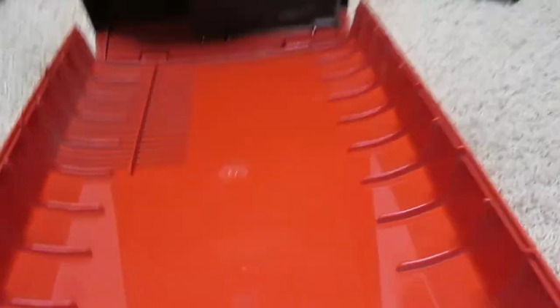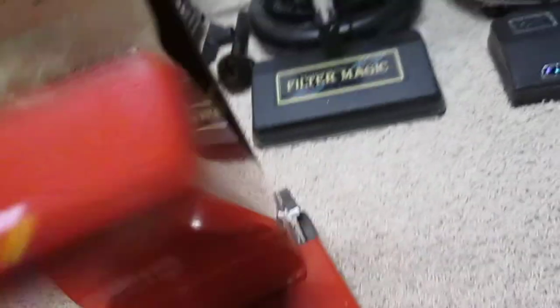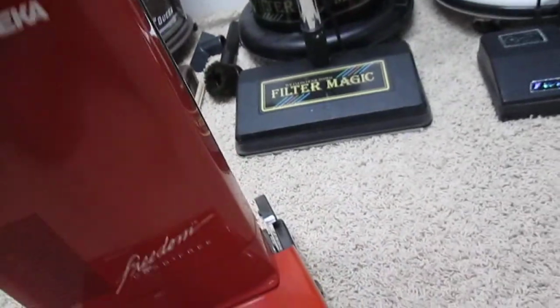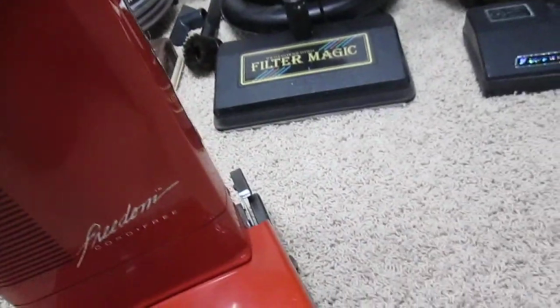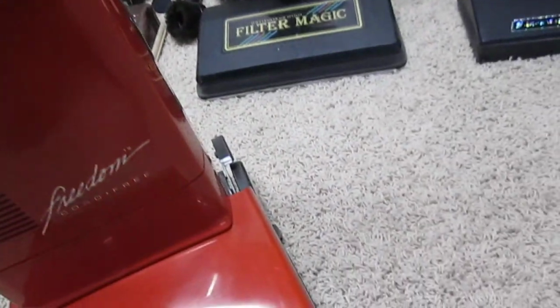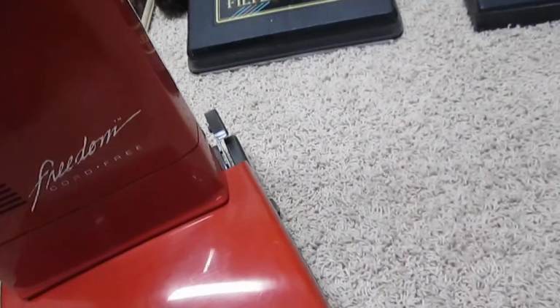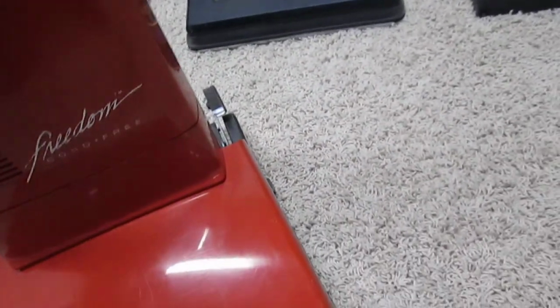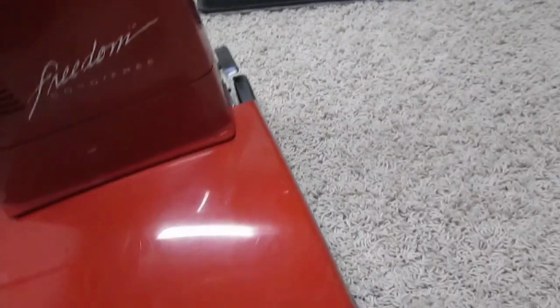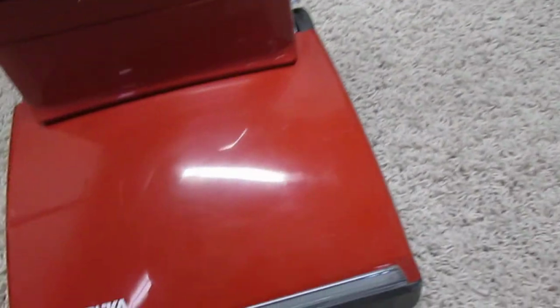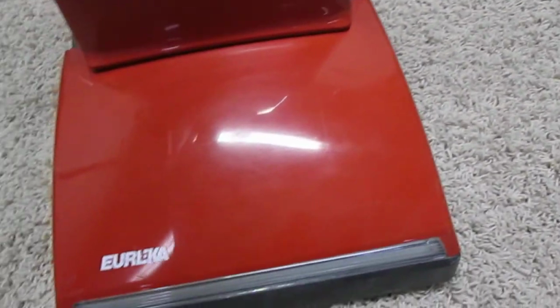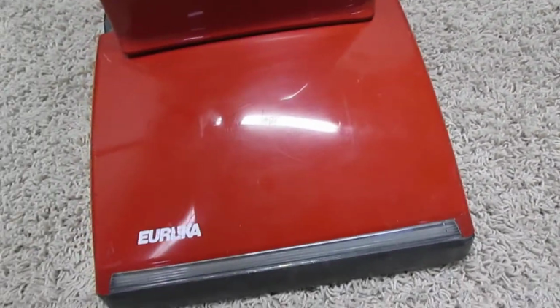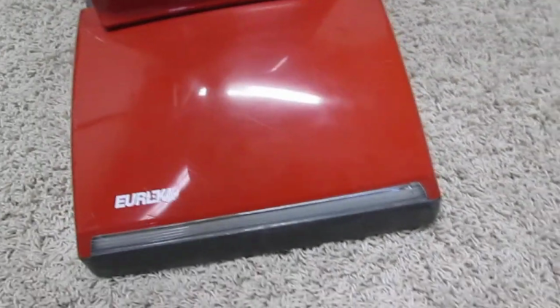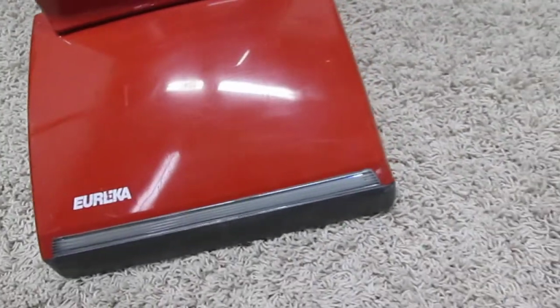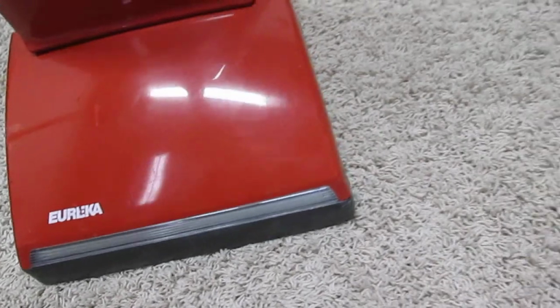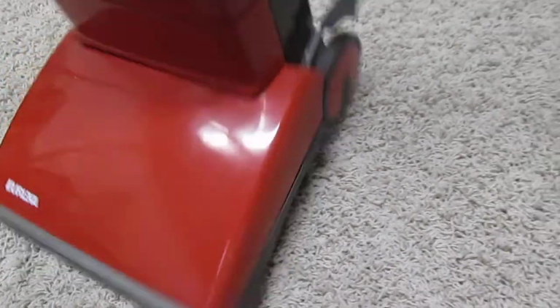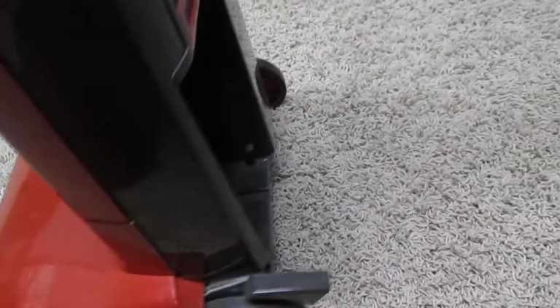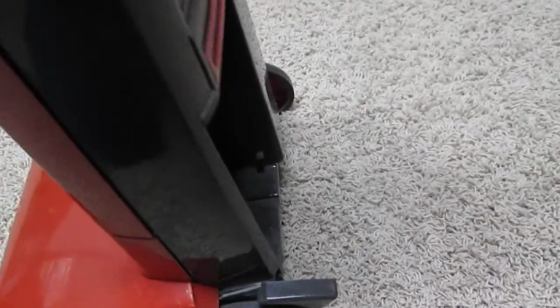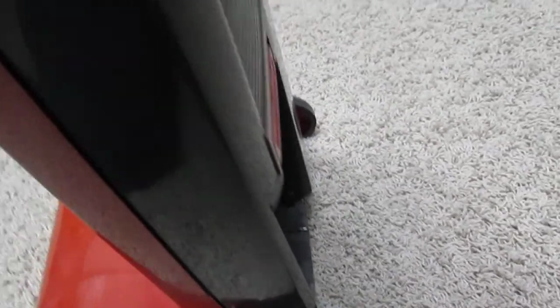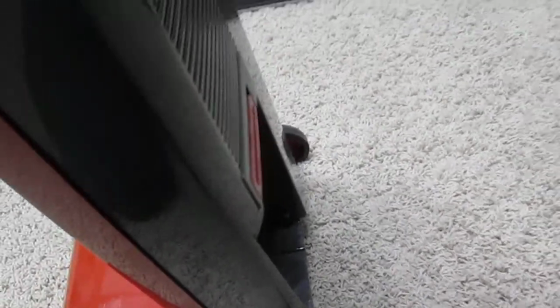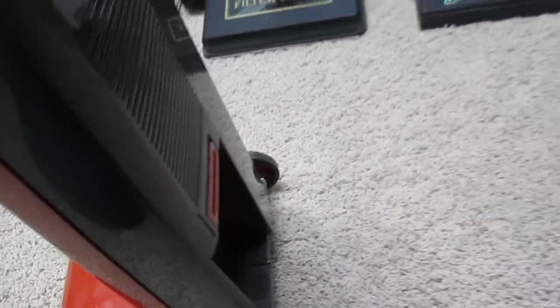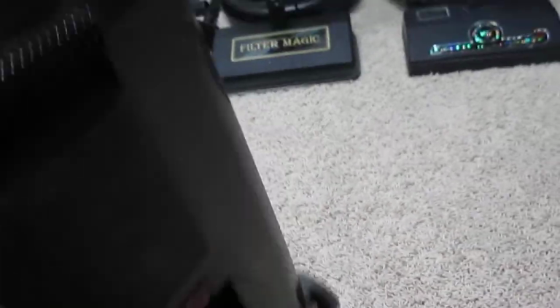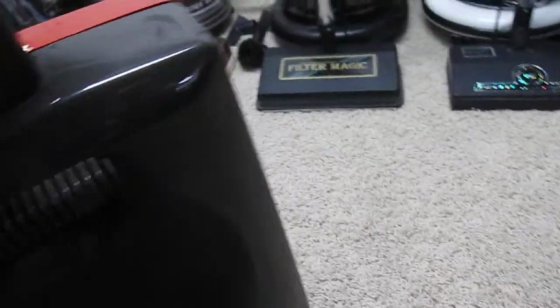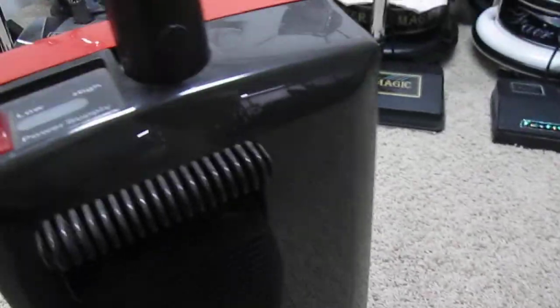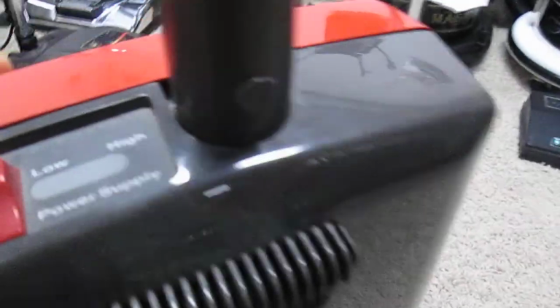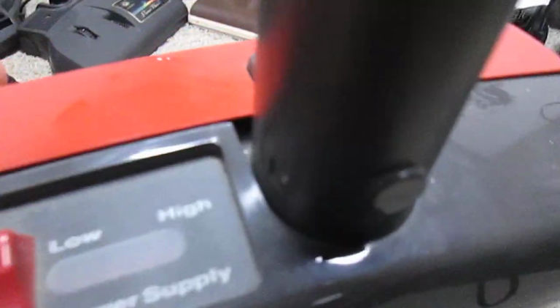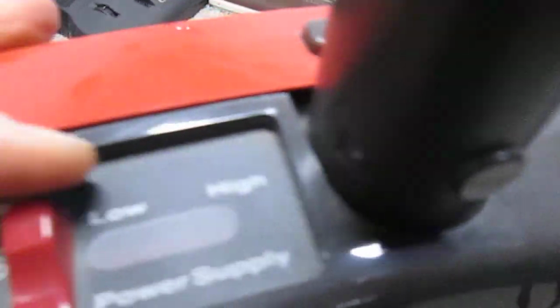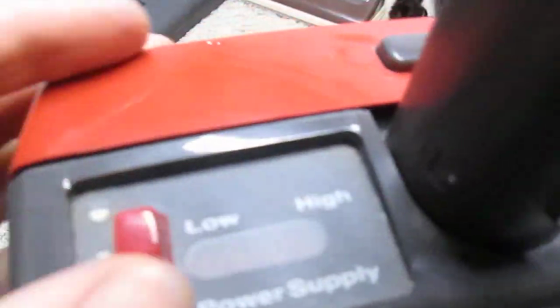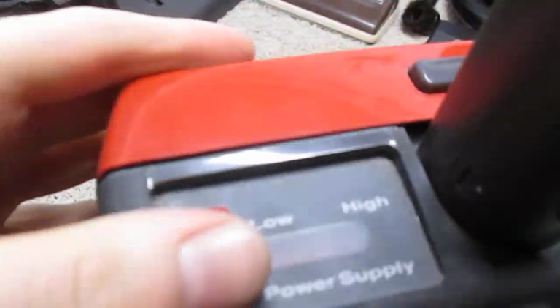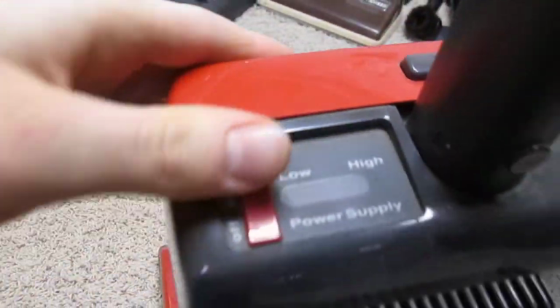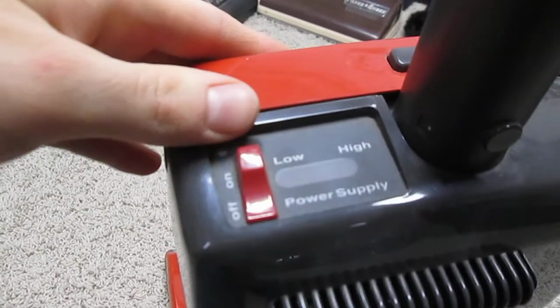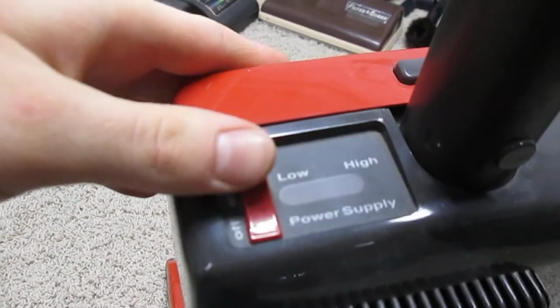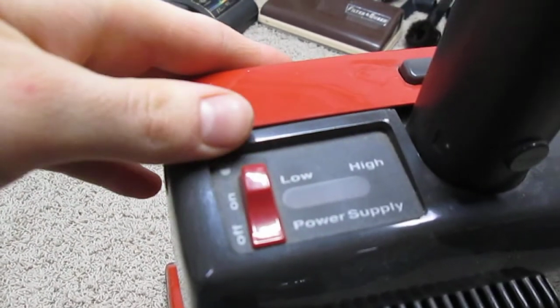It's in excellent condition. Has some minor scratches but it's nice and shiny. As you can see it has two speeds: low and high.